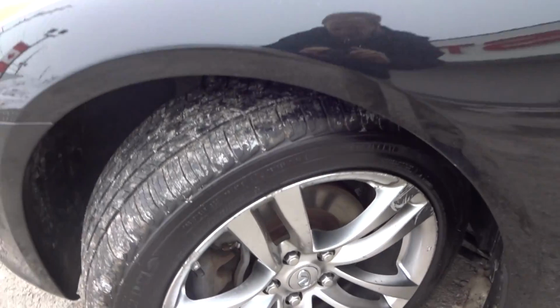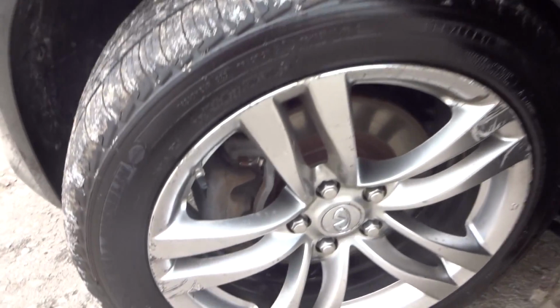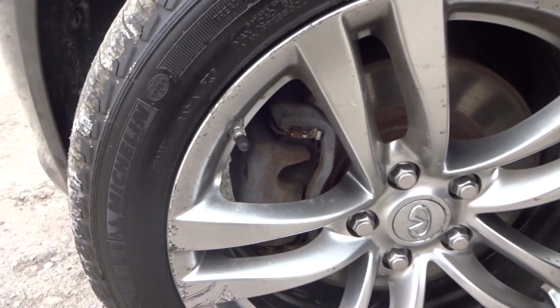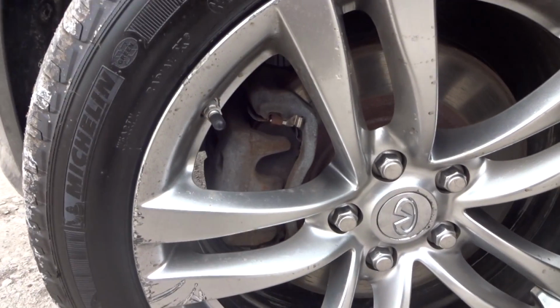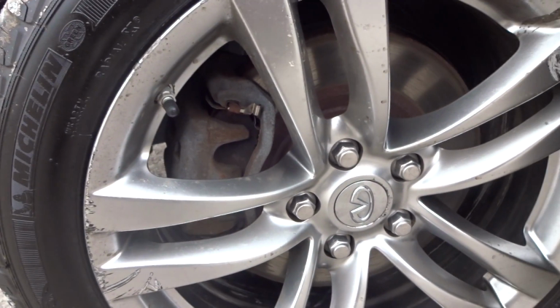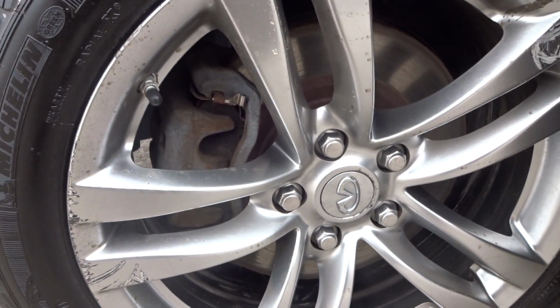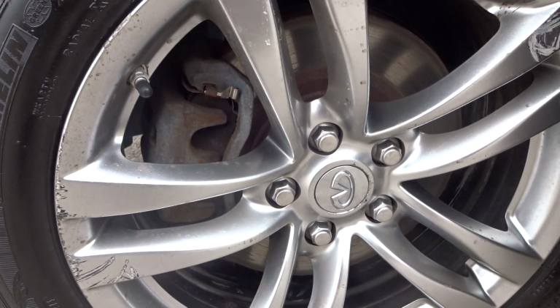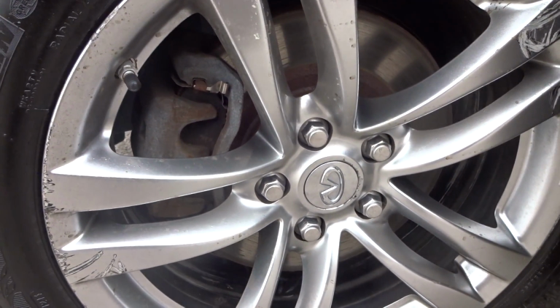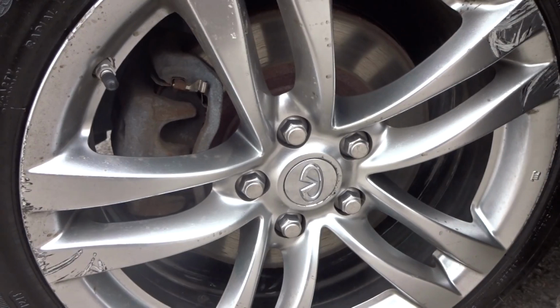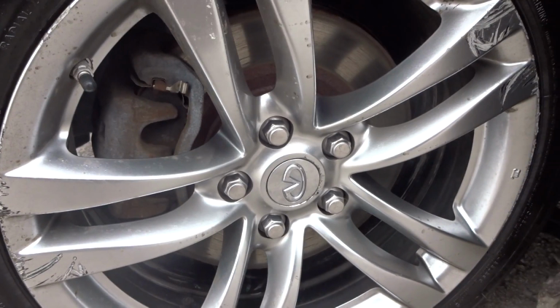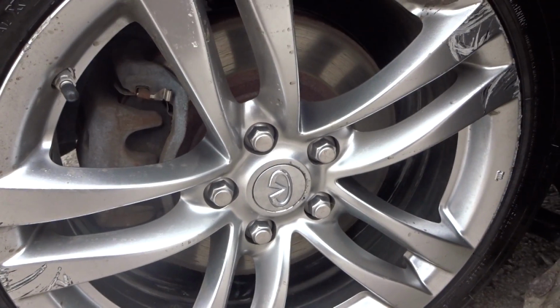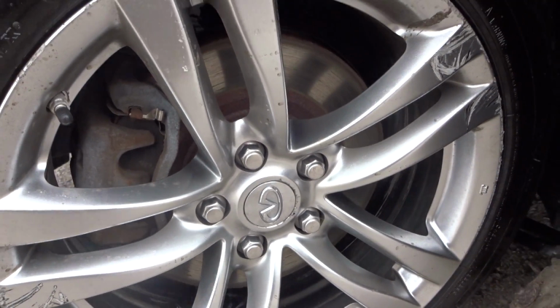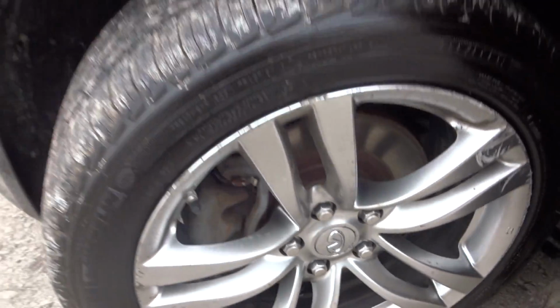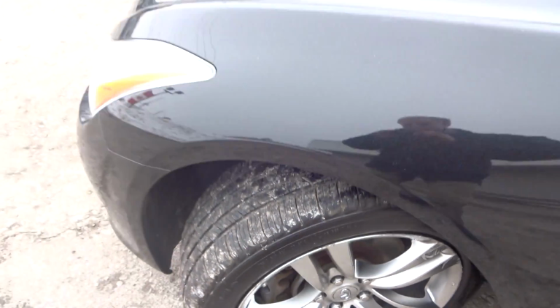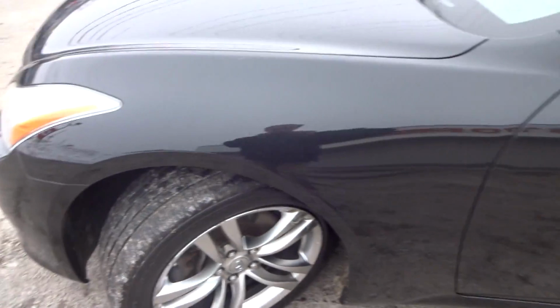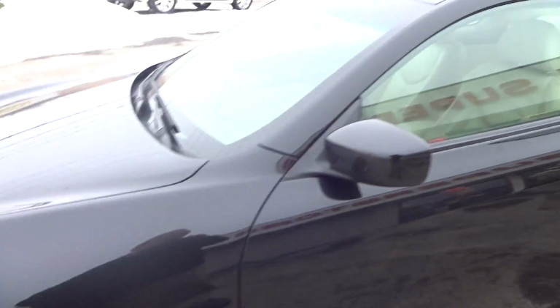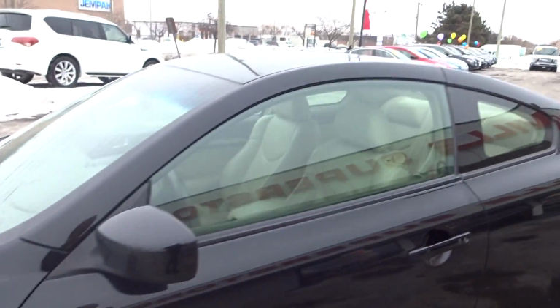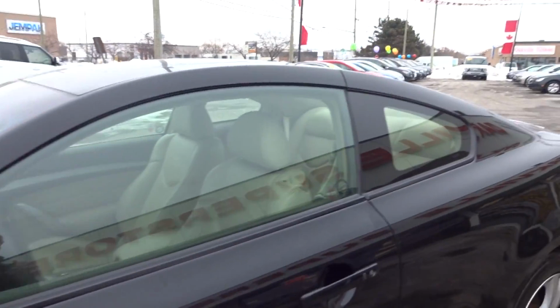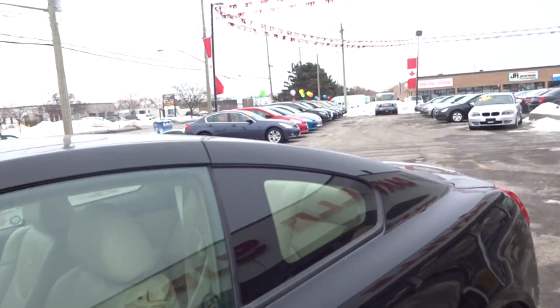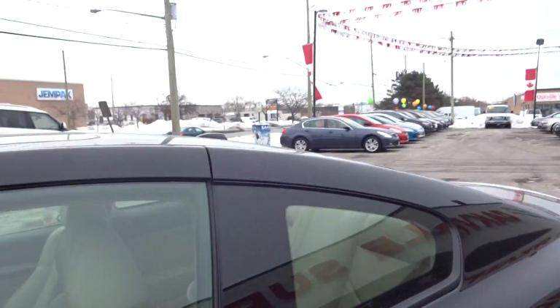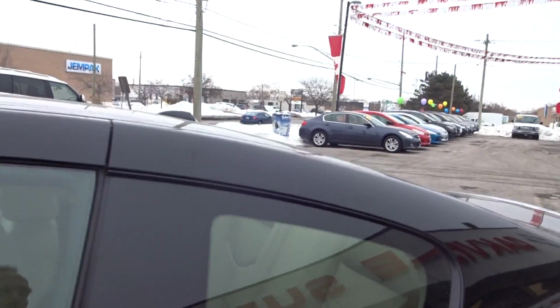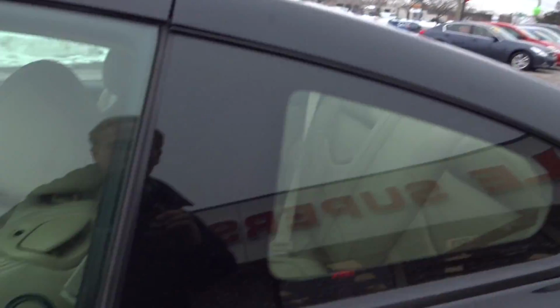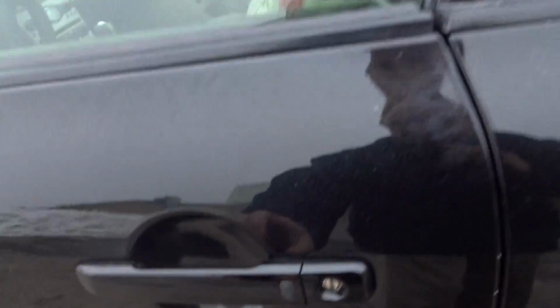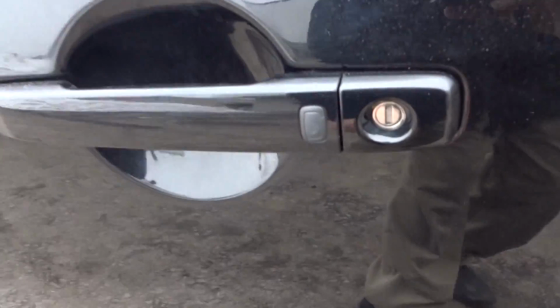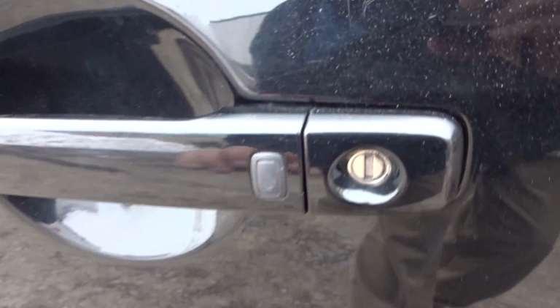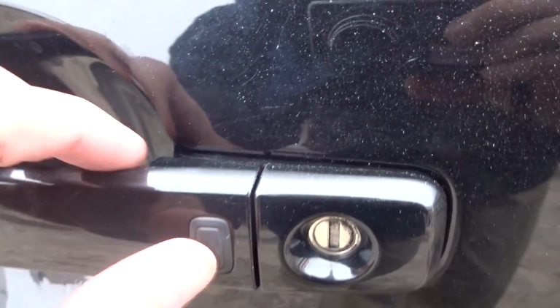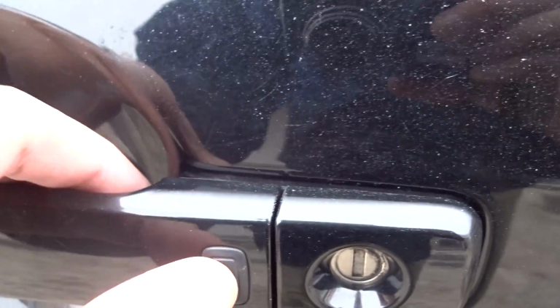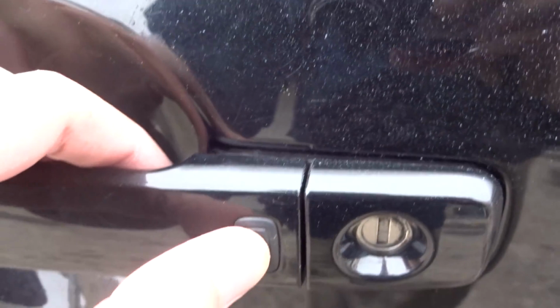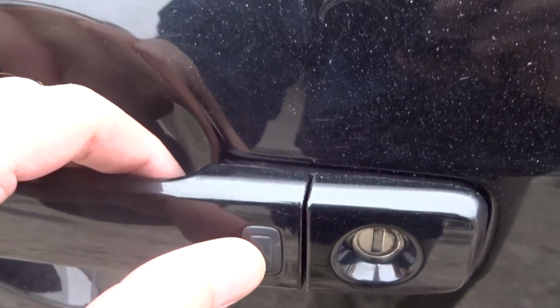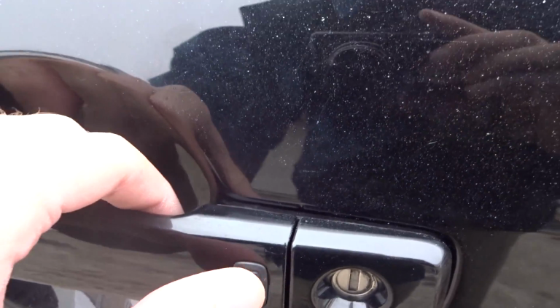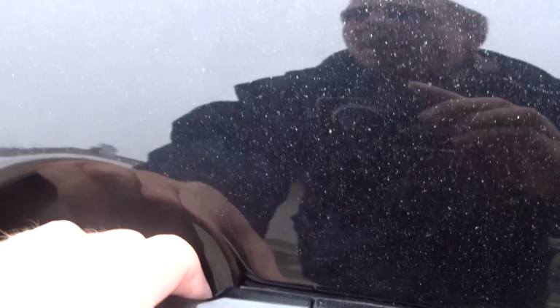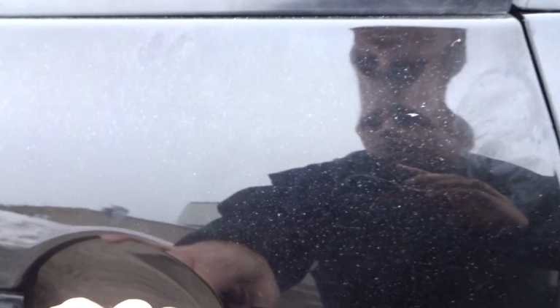It has Michelin tires and these are 18 inch. You also have your smart key — just push to unlock or lock, and it's push to start as well.